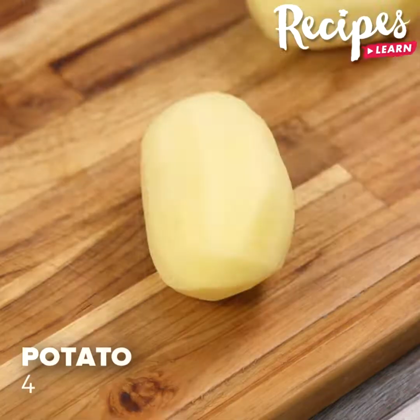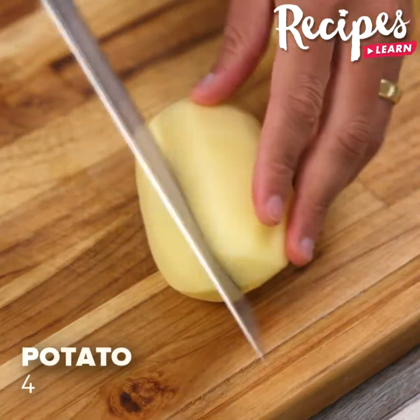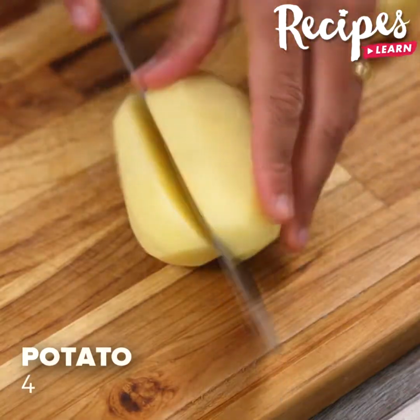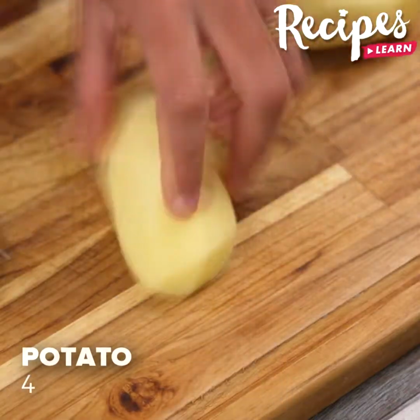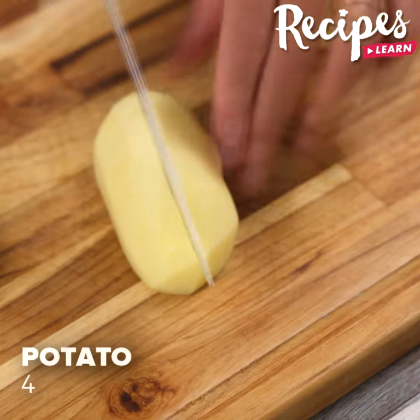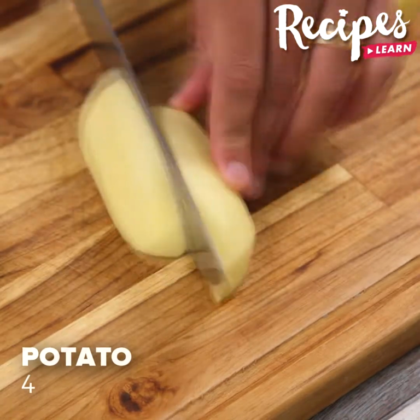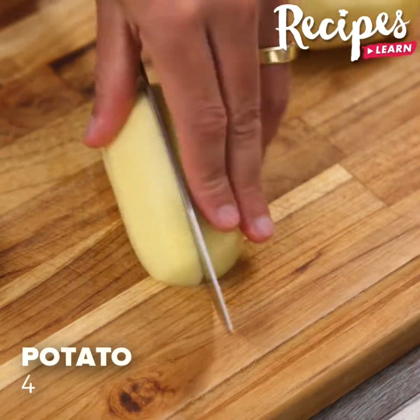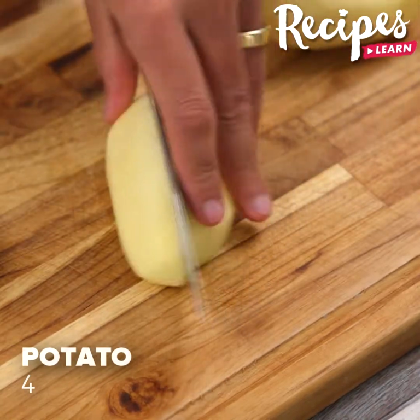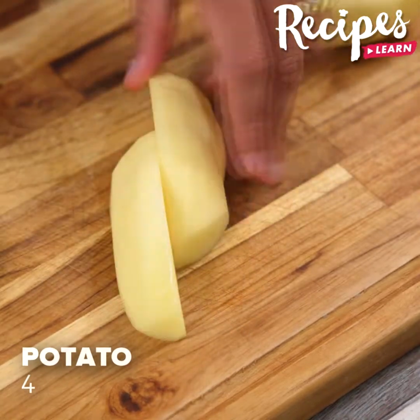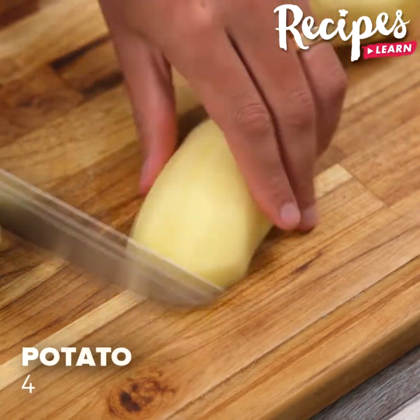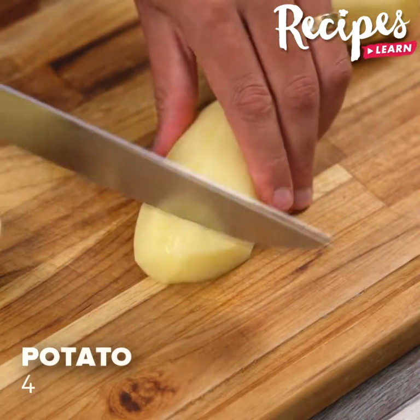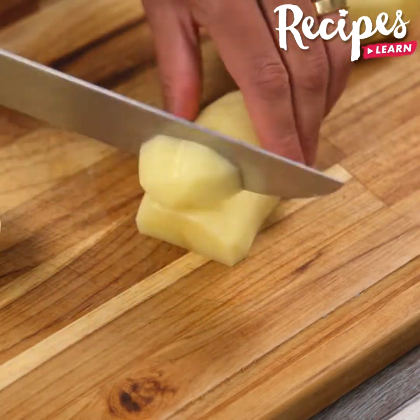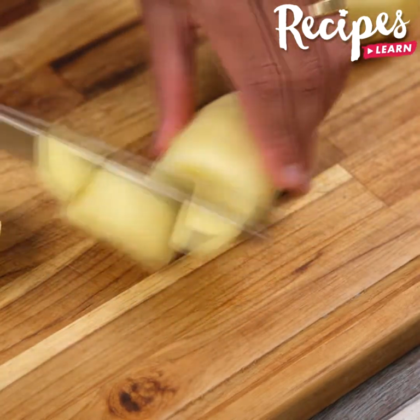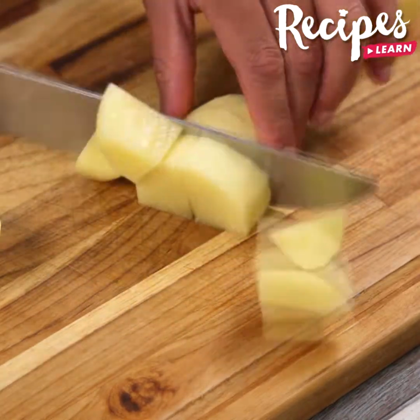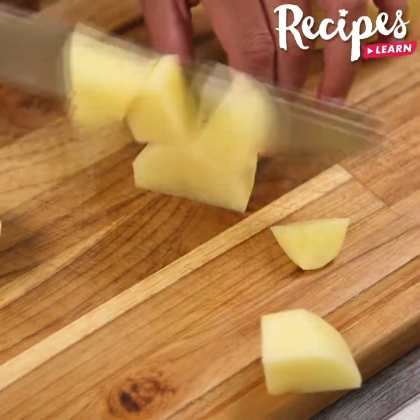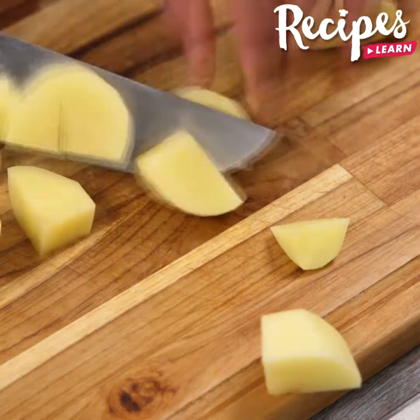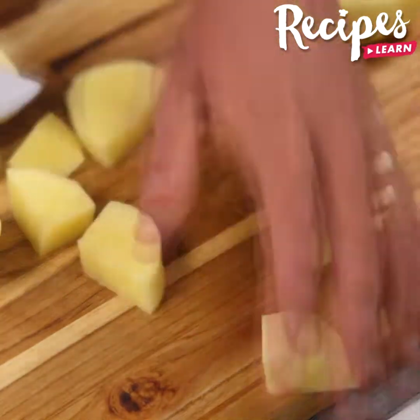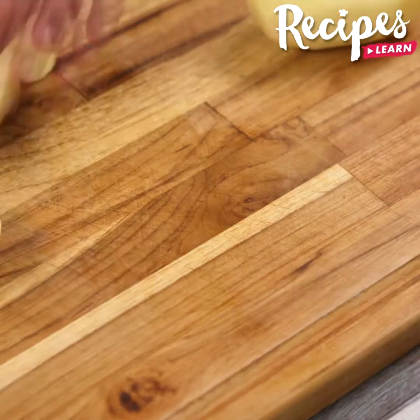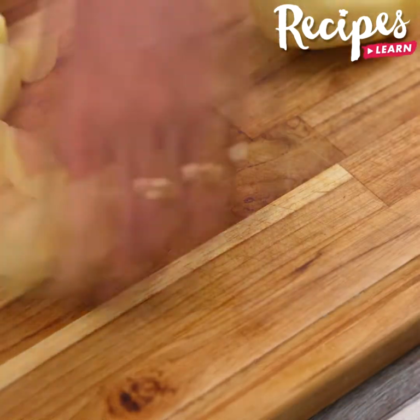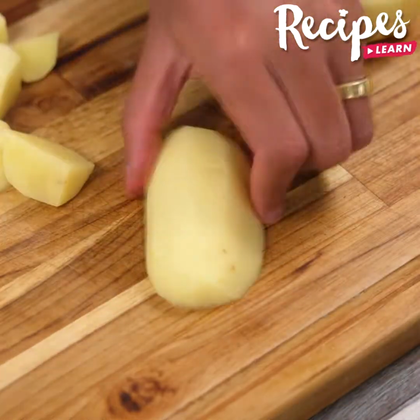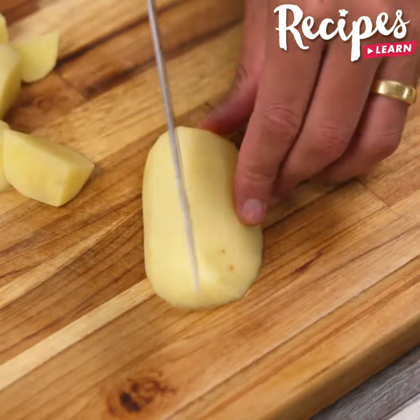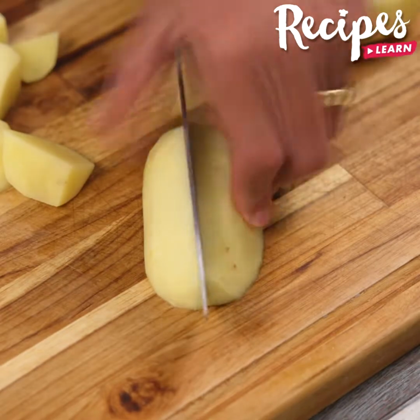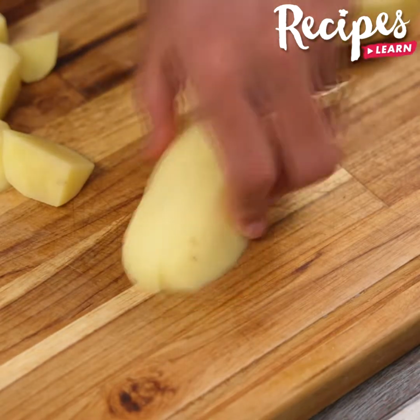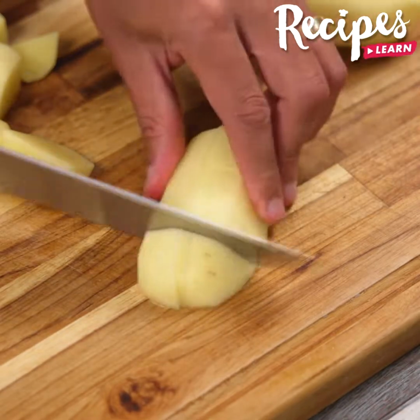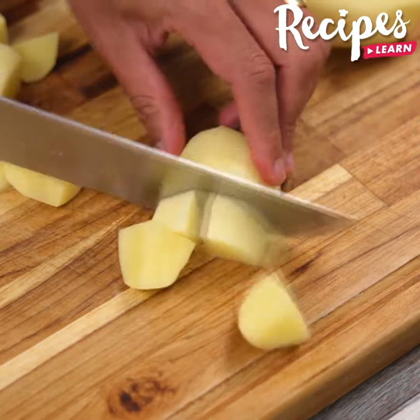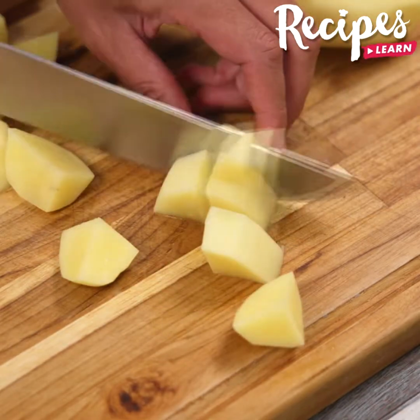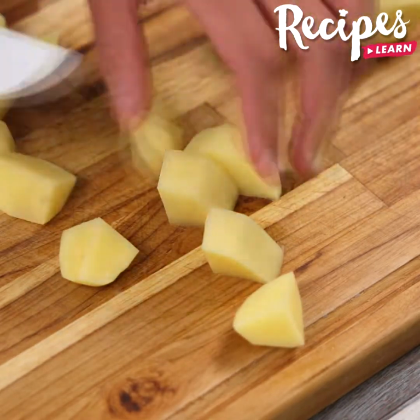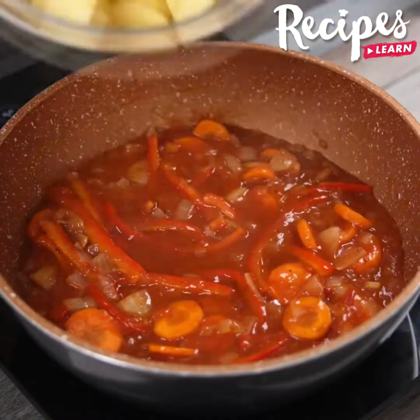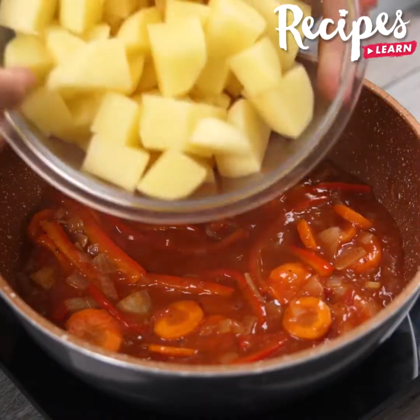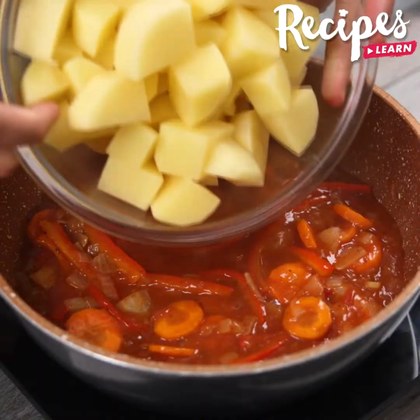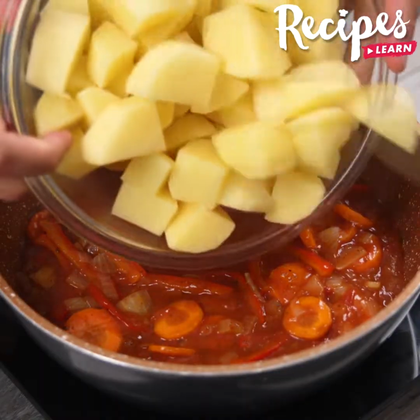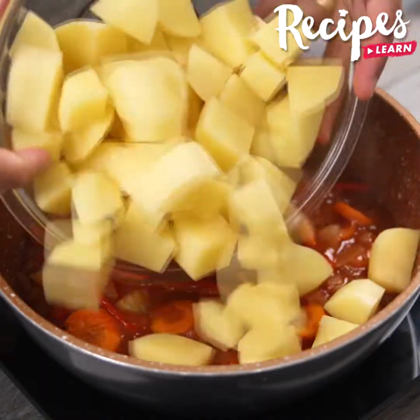Now chop 4 potatoes. Make this recipe at home and then come back here to tell me what you think — I'm sure you'll love it. Put the potatoes into the sauce.